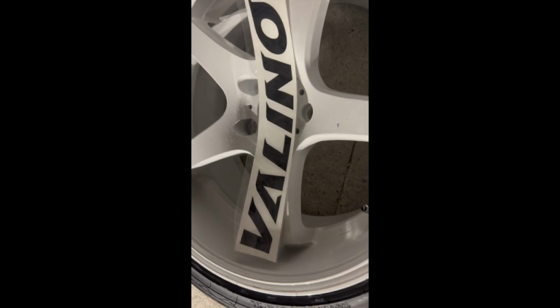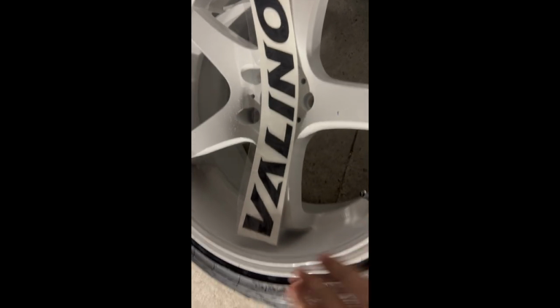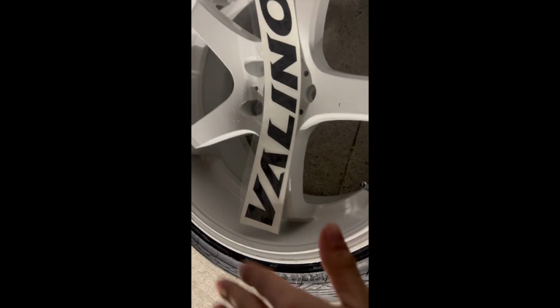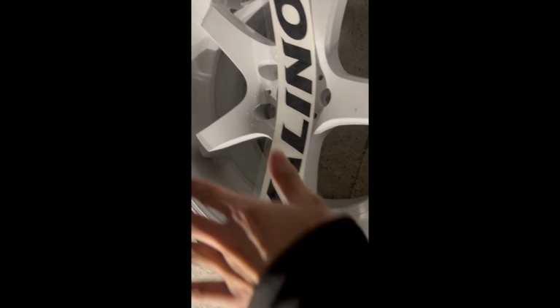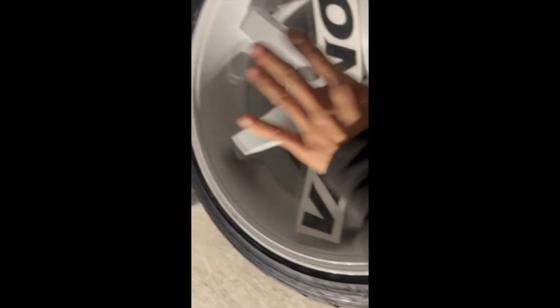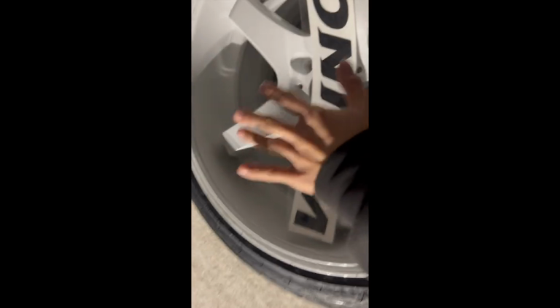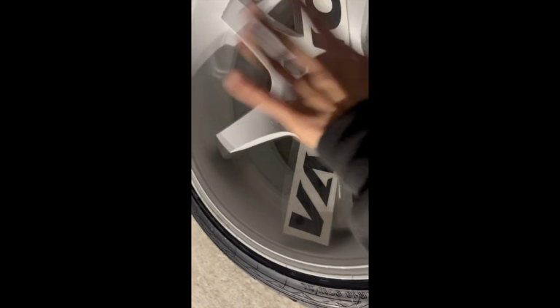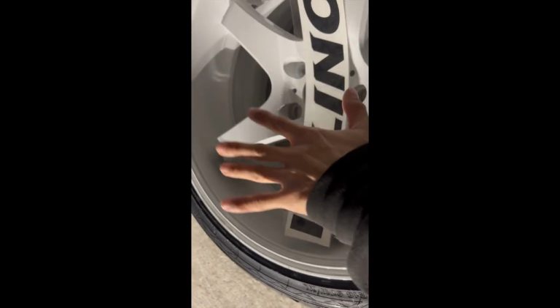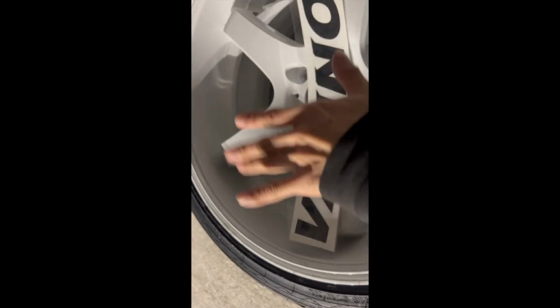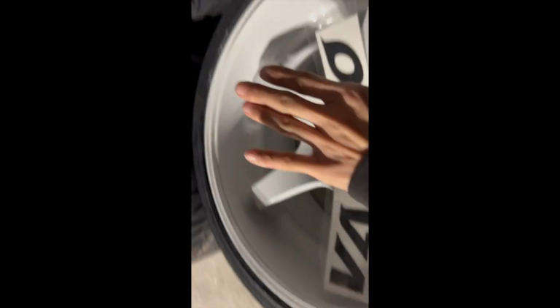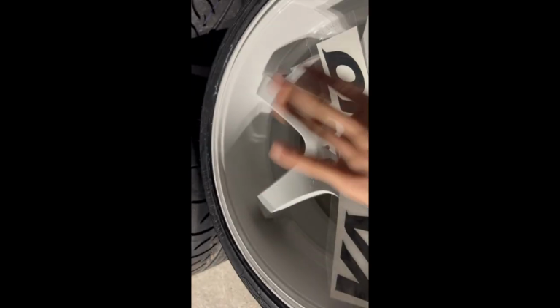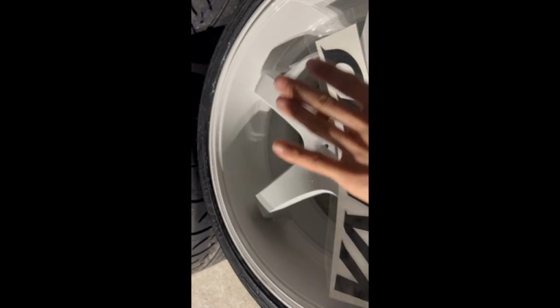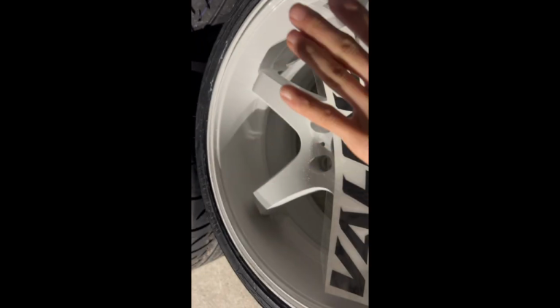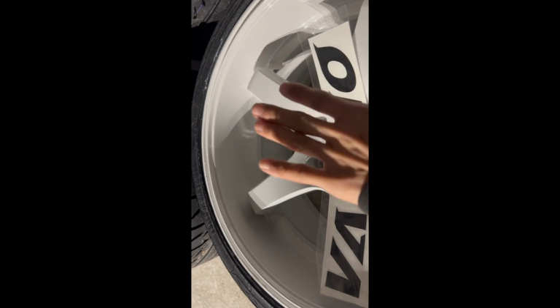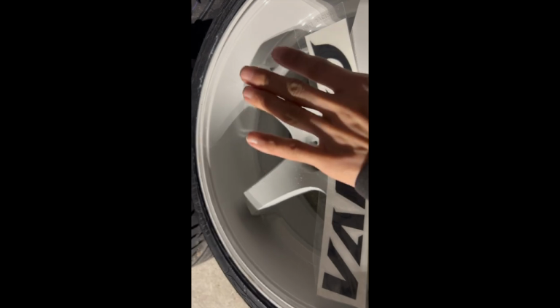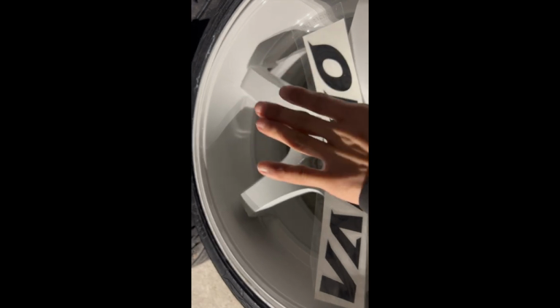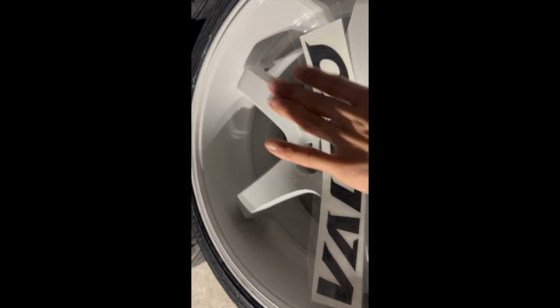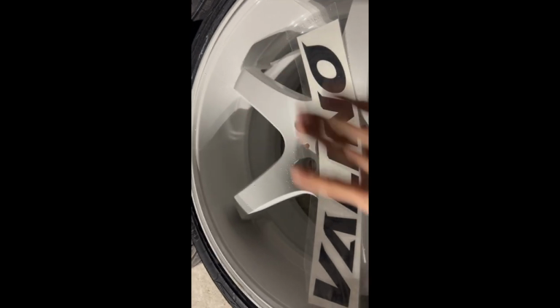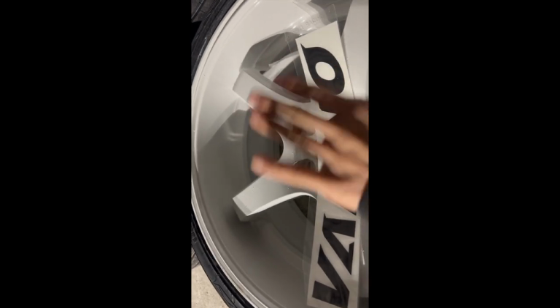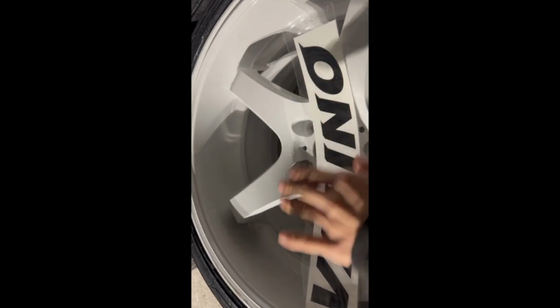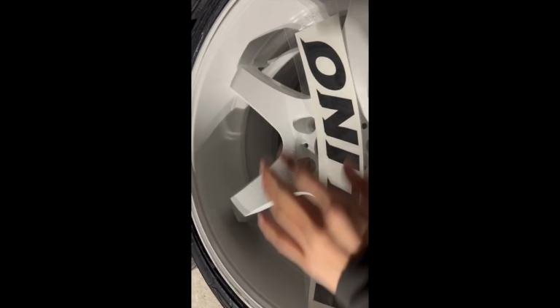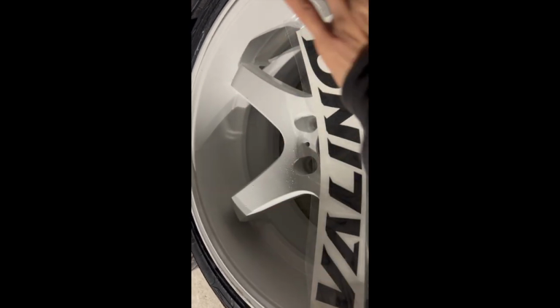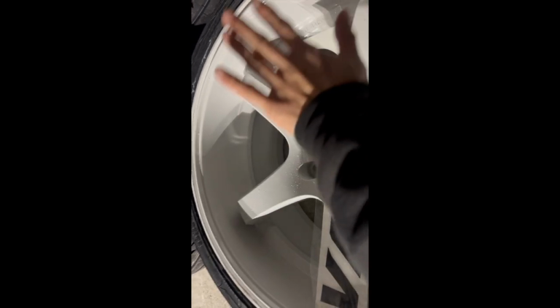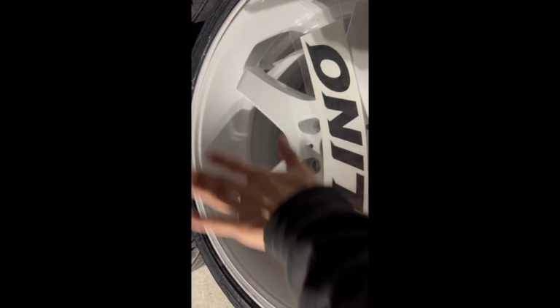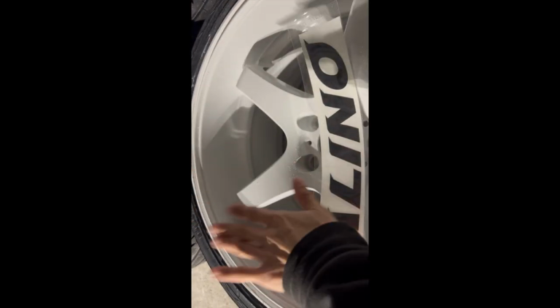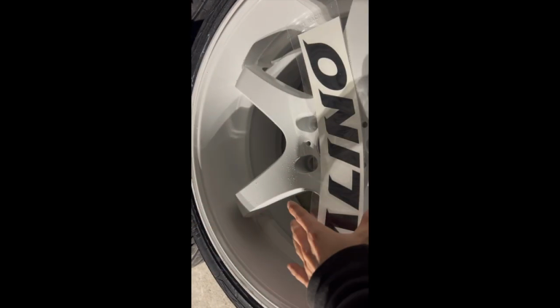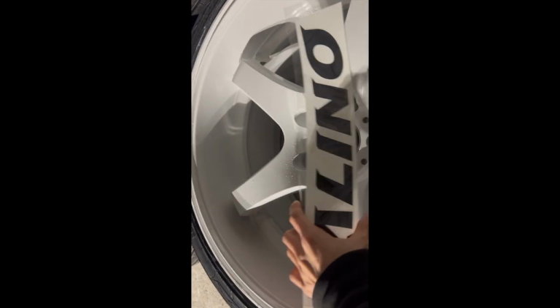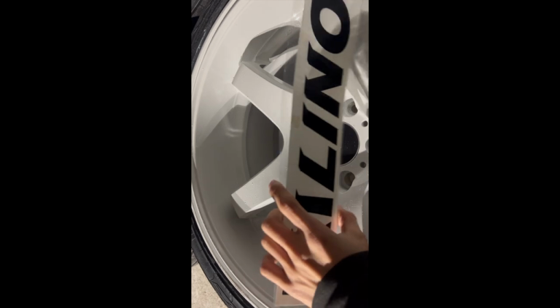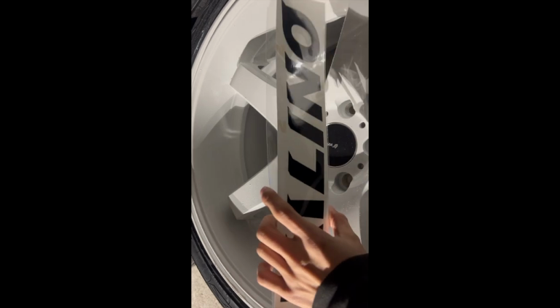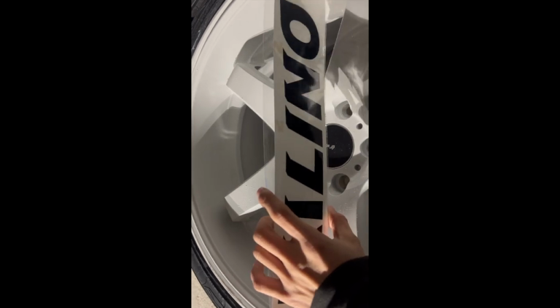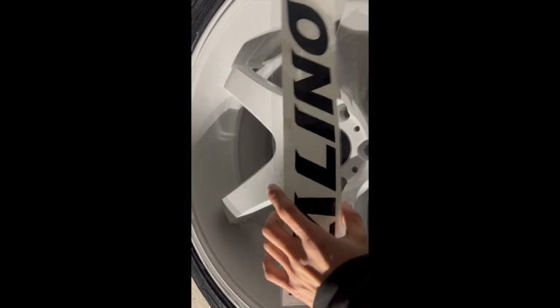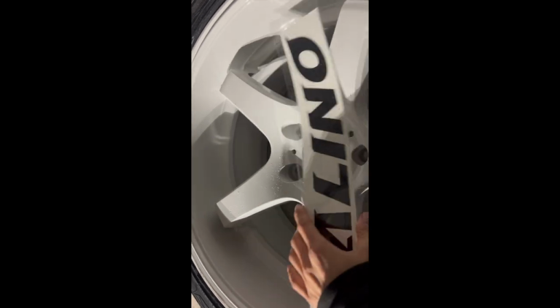We got rained on today, so we're going to have to really clean it. Usually you put the sticker on when the wheel is brand new and very clean — you clean it out and then put your sticker on.